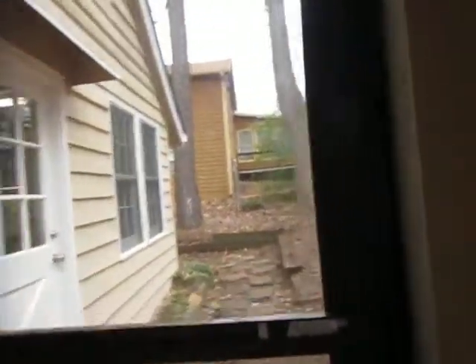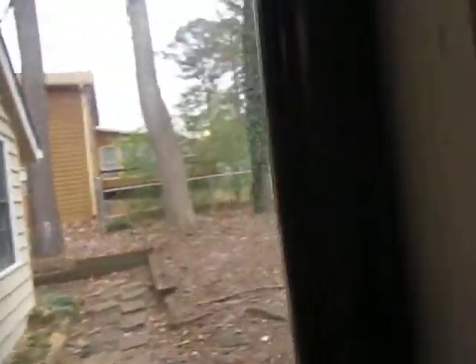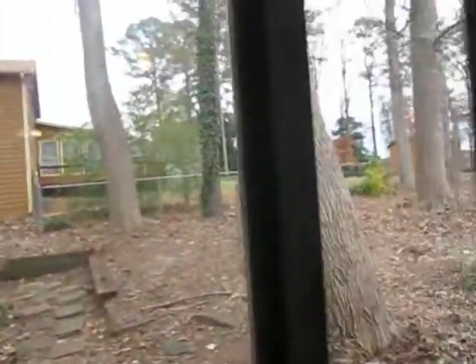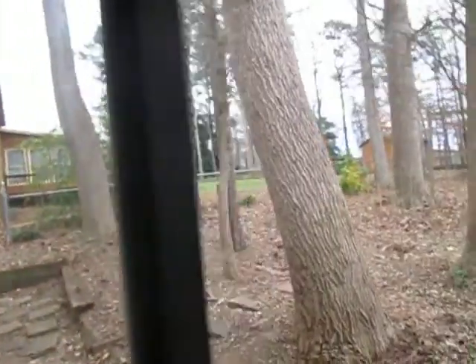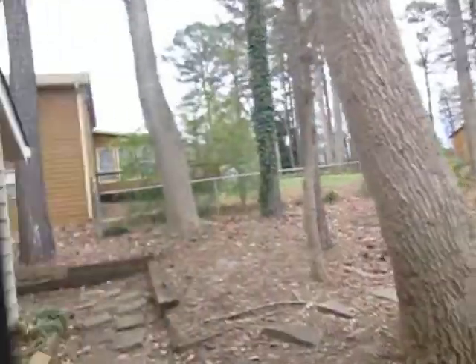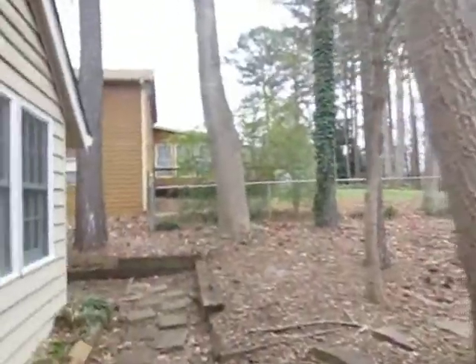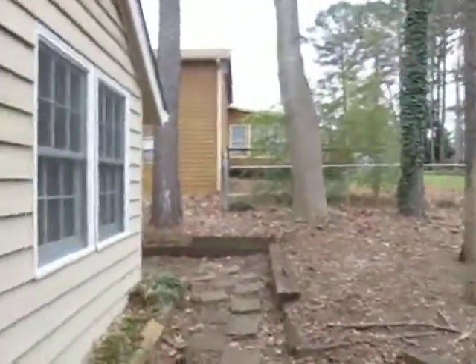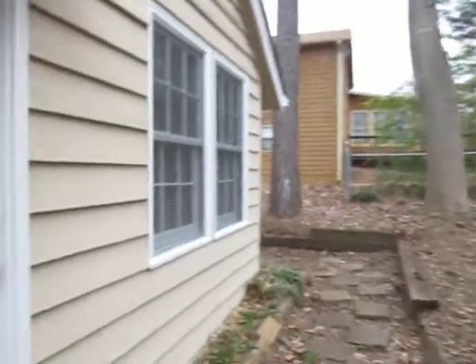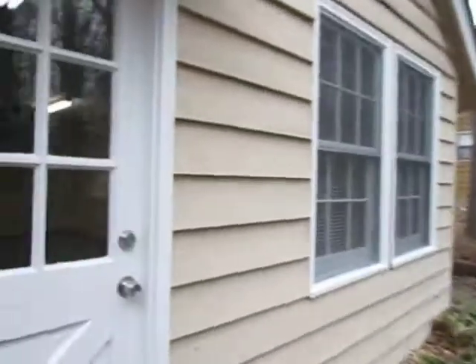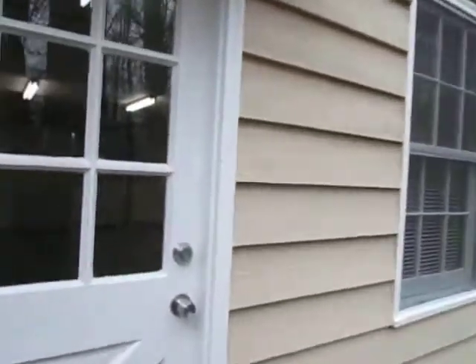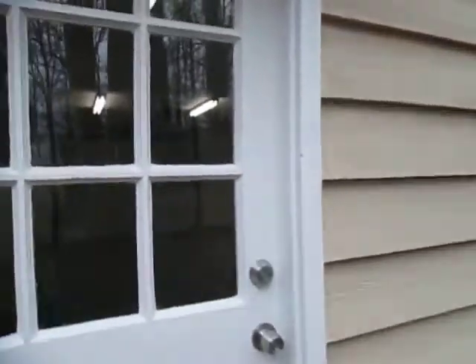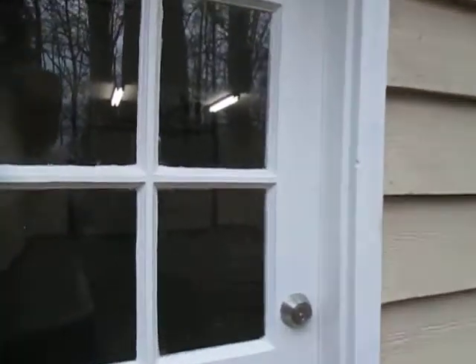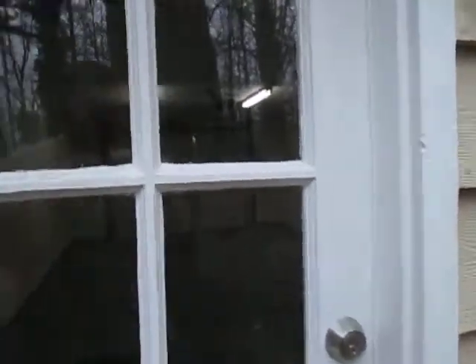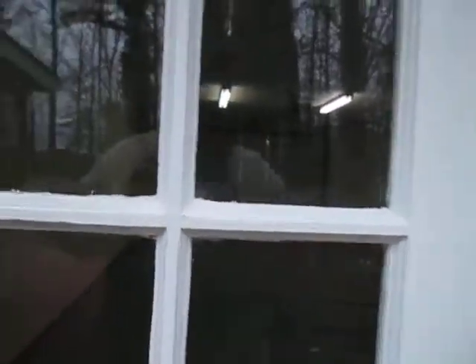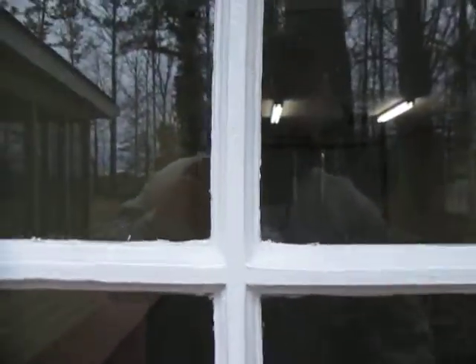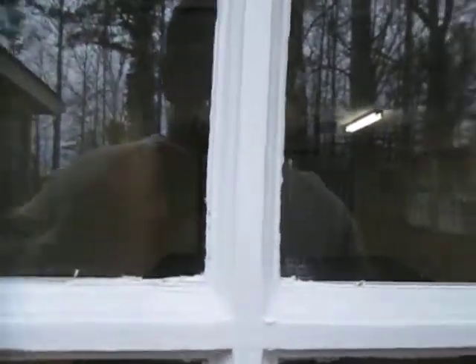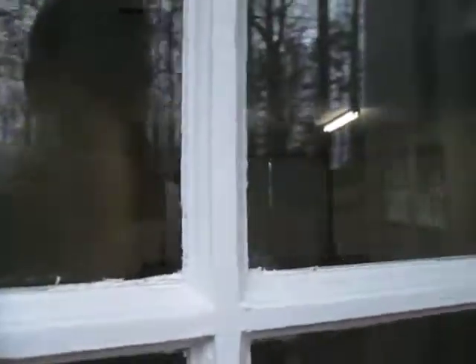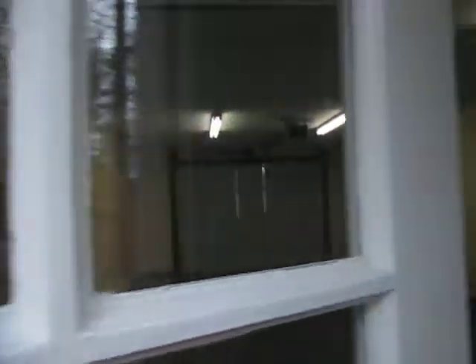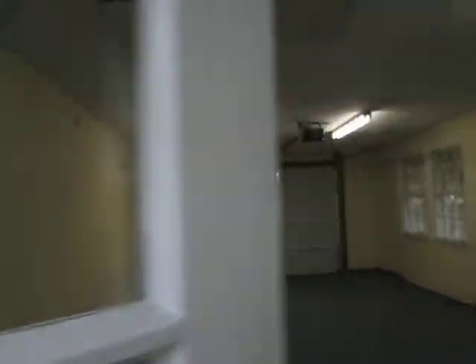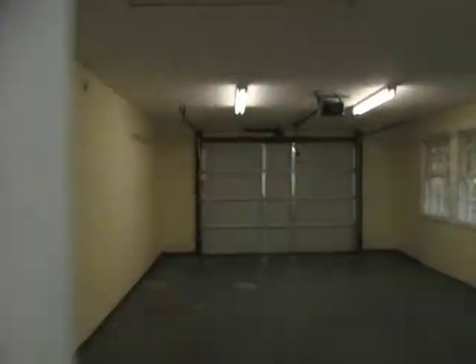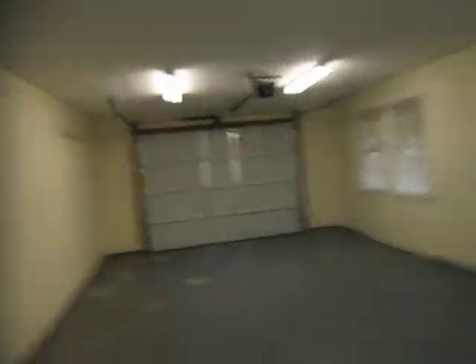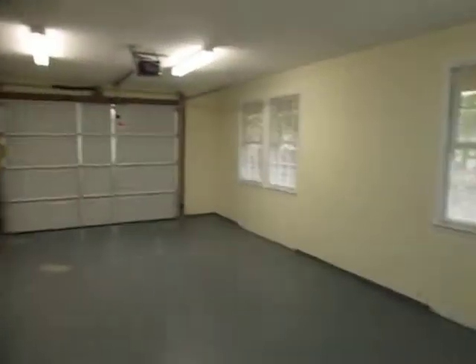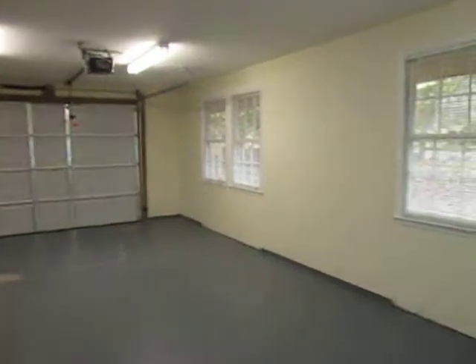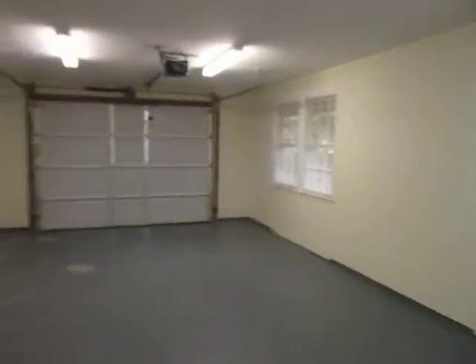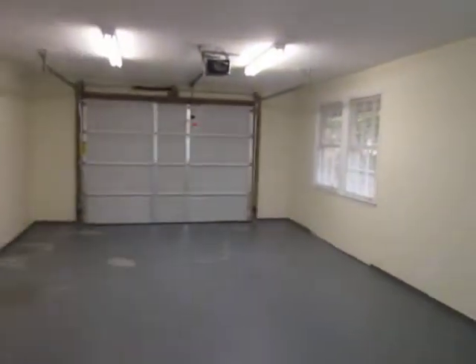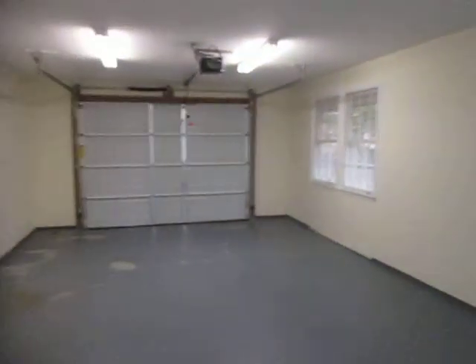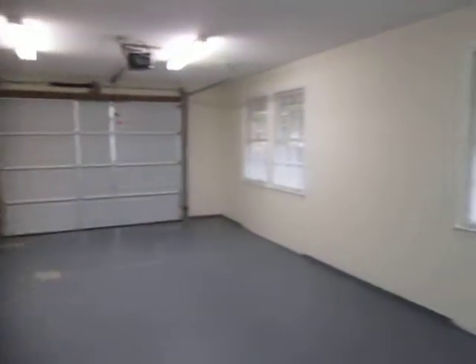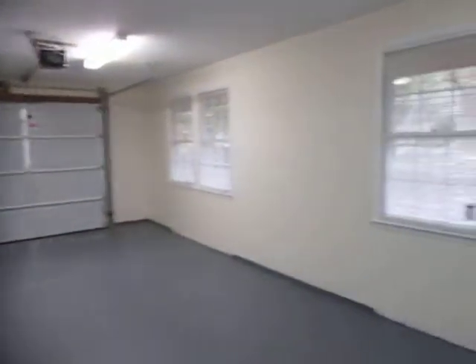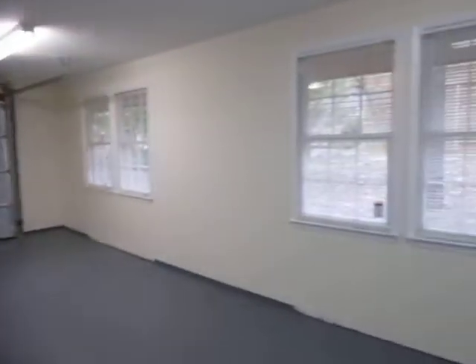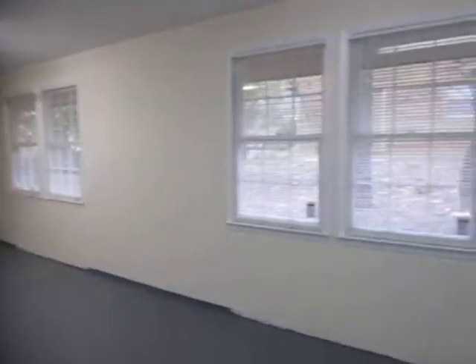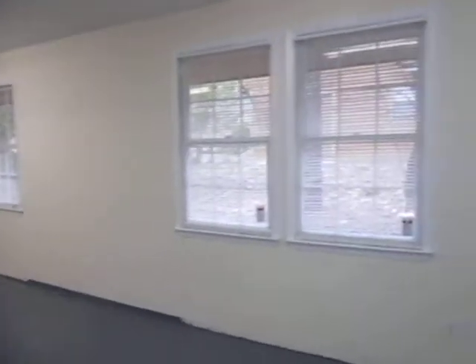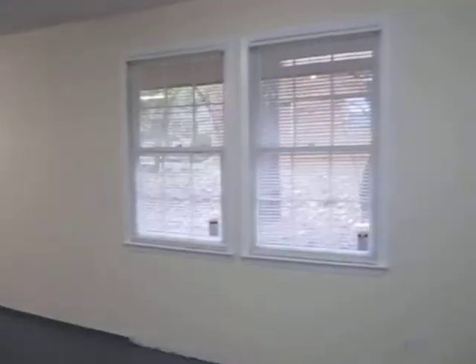Right off the back porch here is your garage door. Nice new garage door and nice new garage door opener.